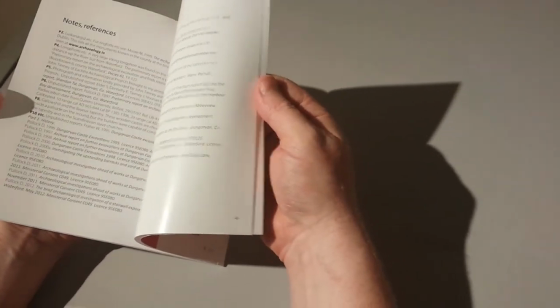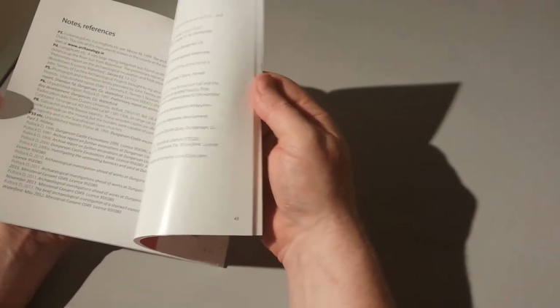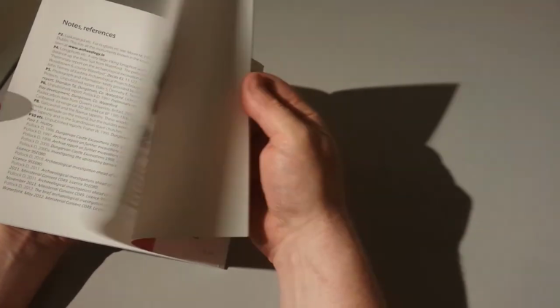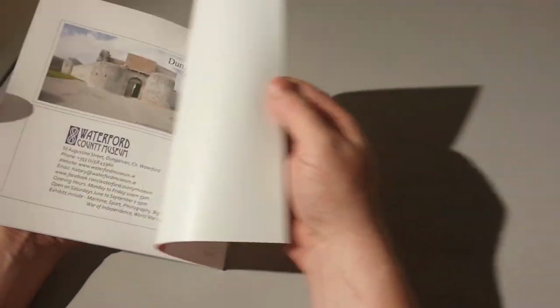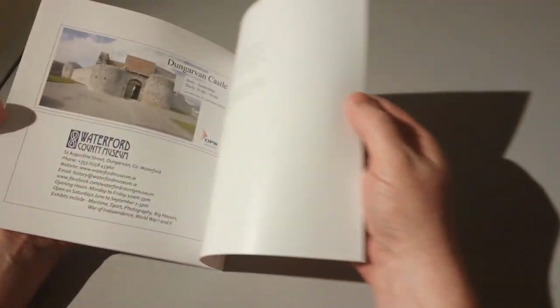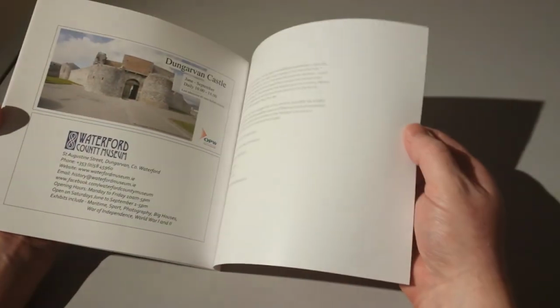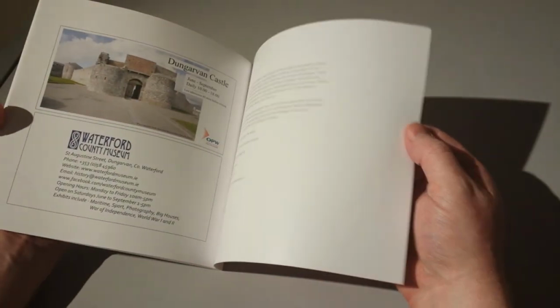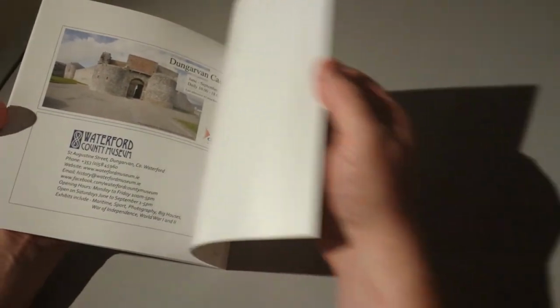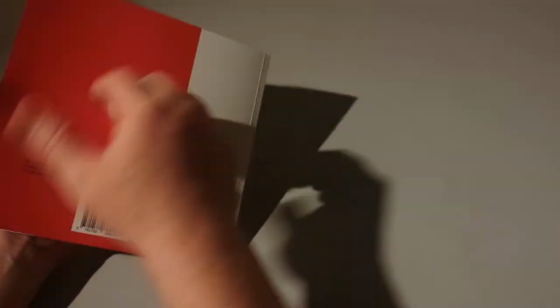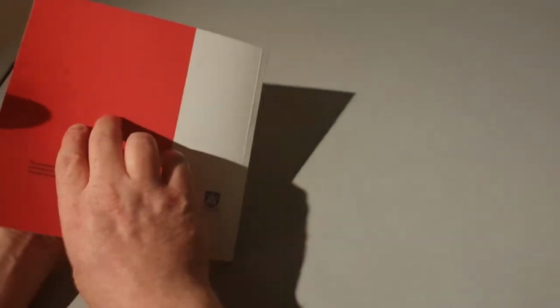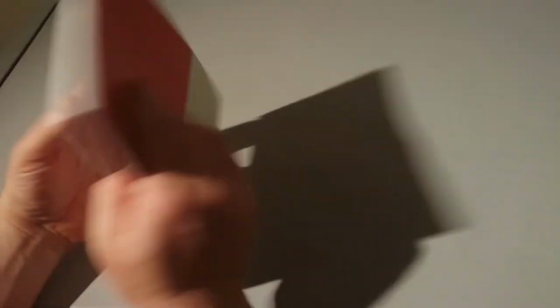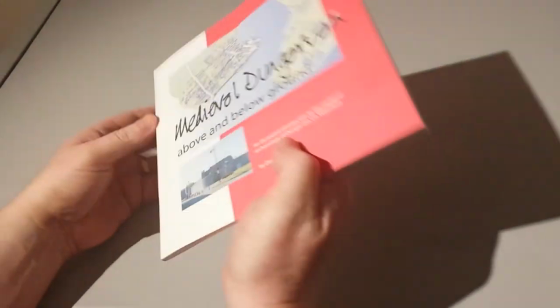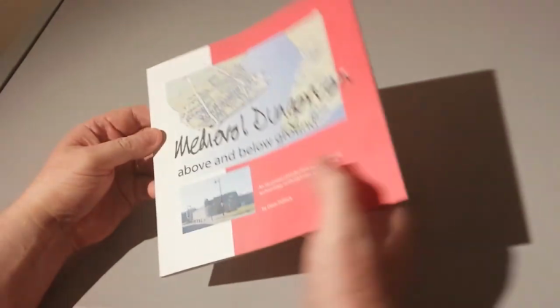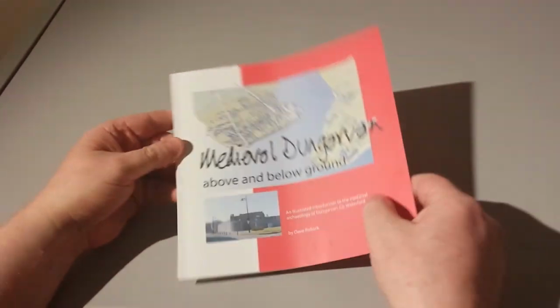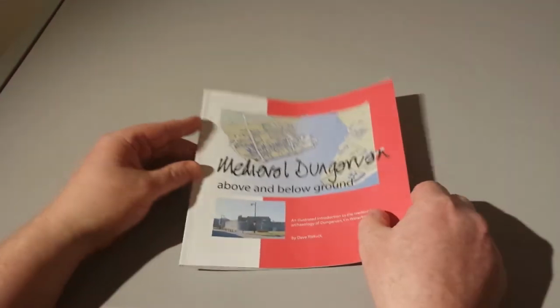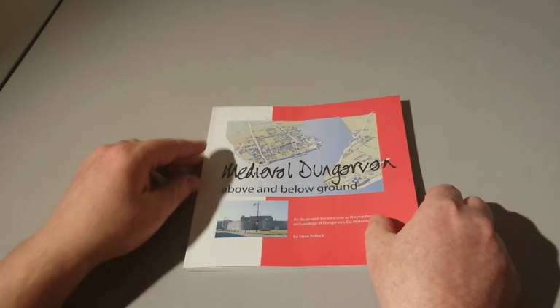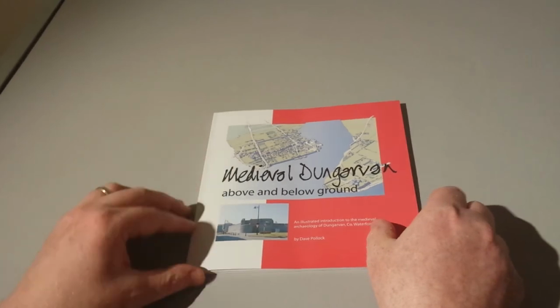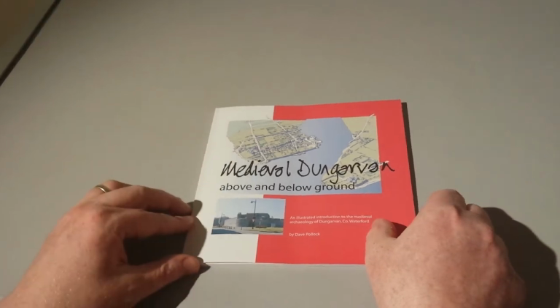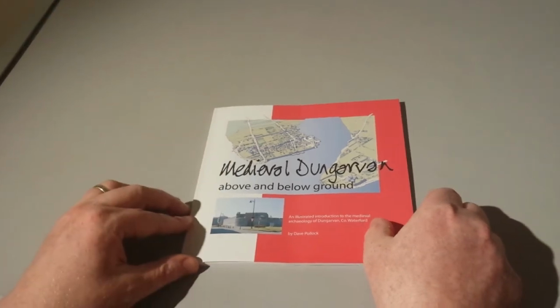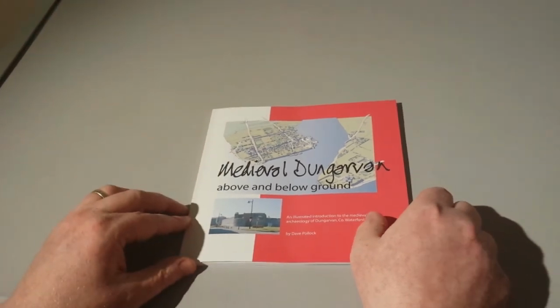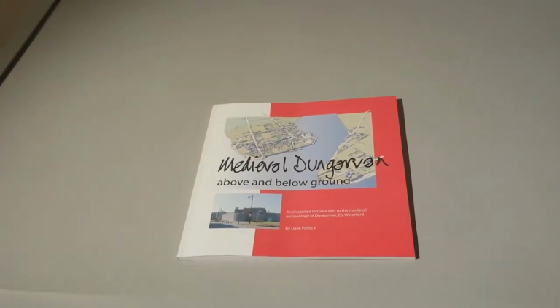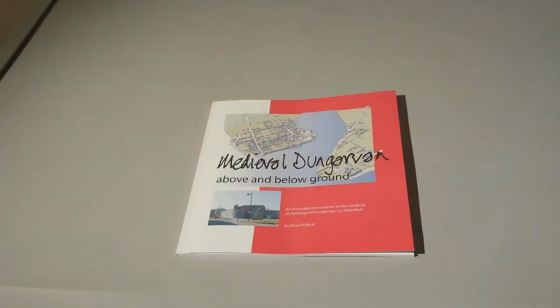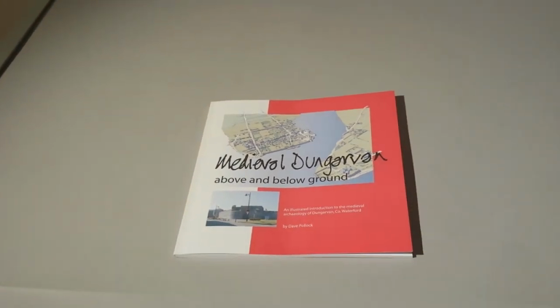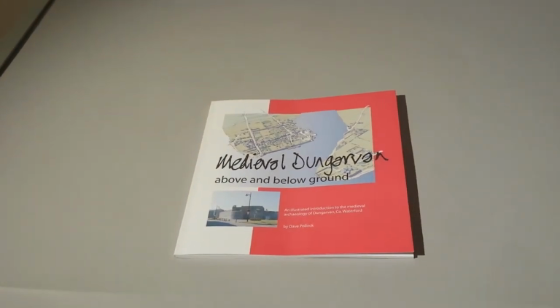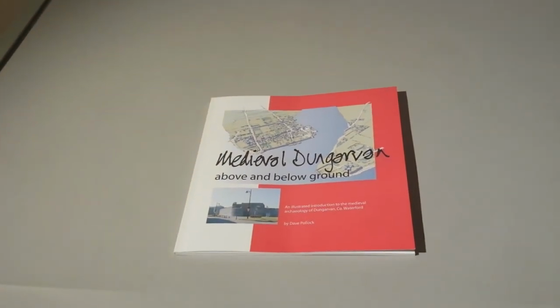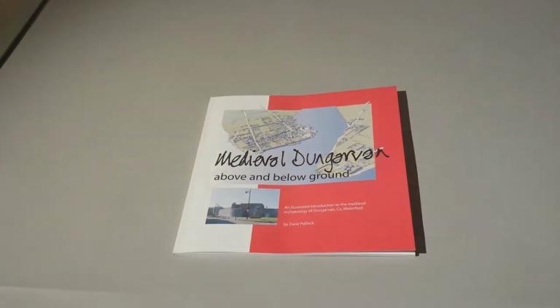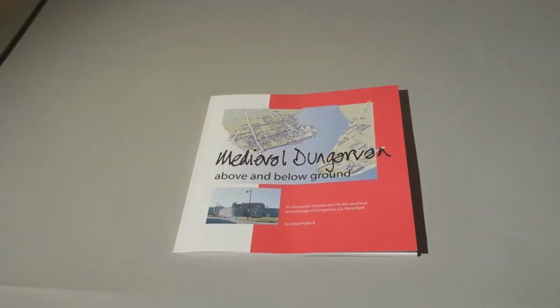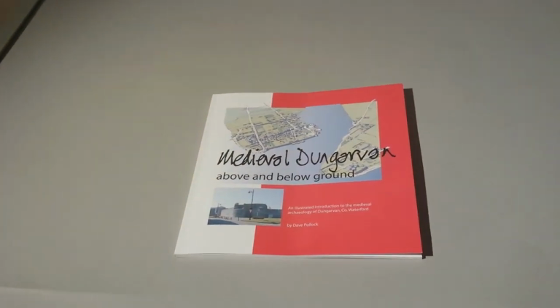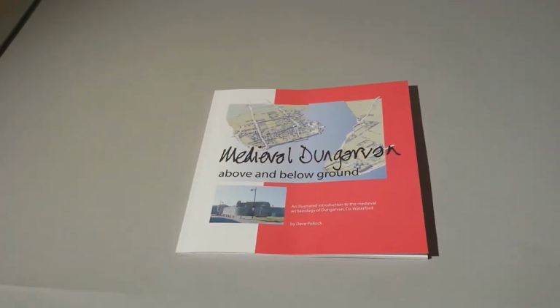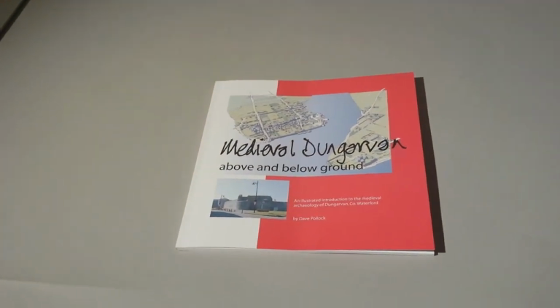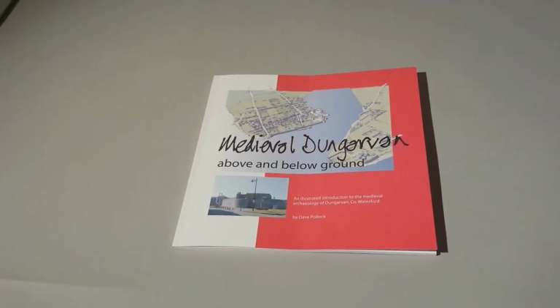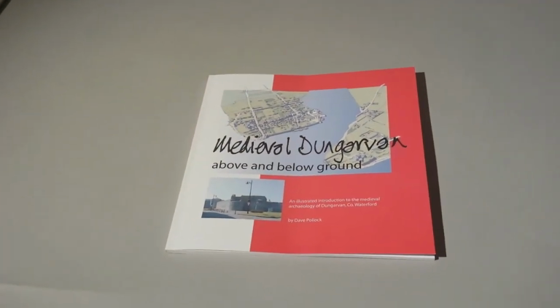I'd recommend this book to anyone with an interest in Dungarvan history. I think it's suitable for a wide range of people, from local historians to schoolchildren and teachers.